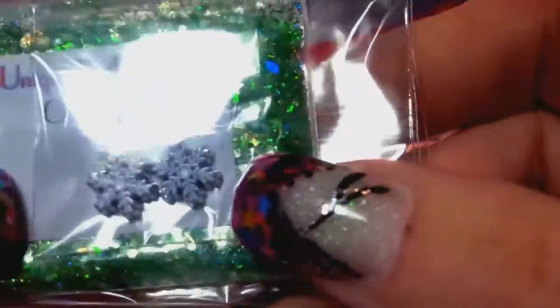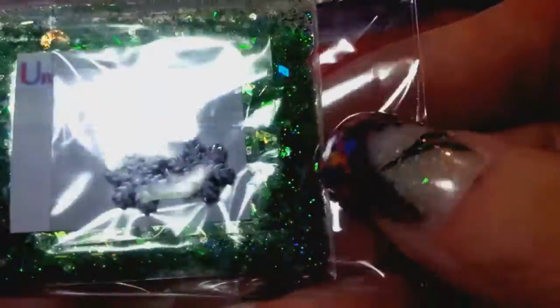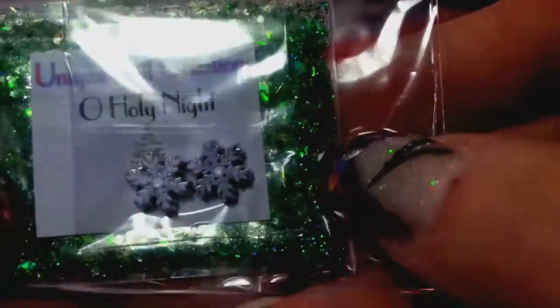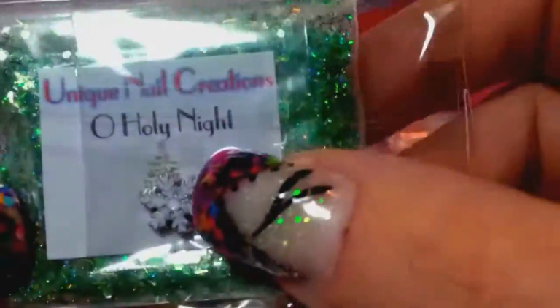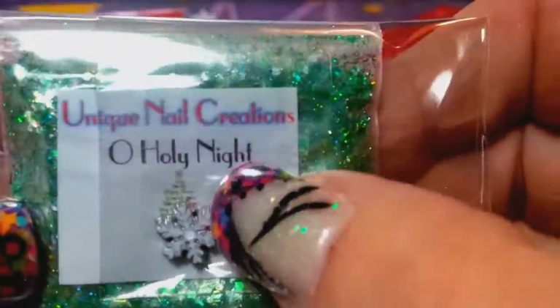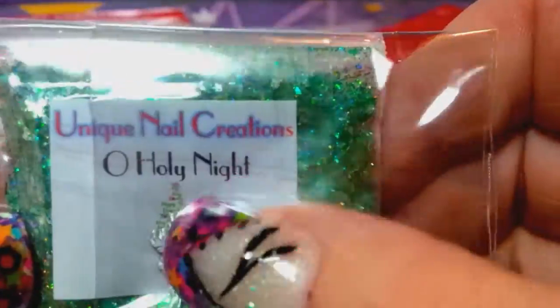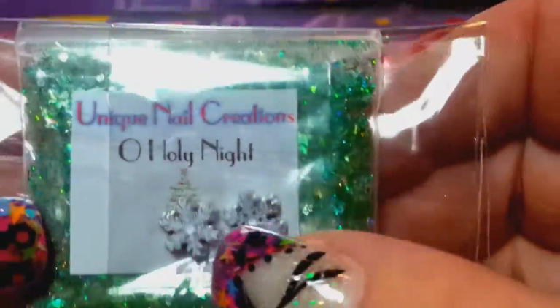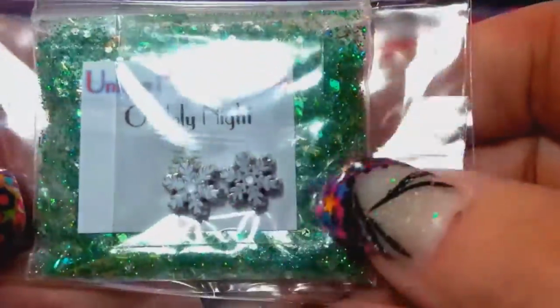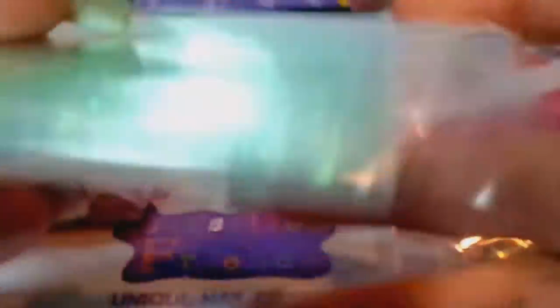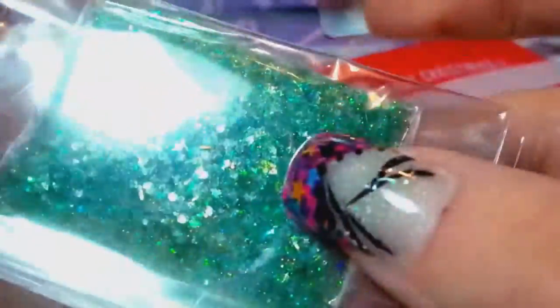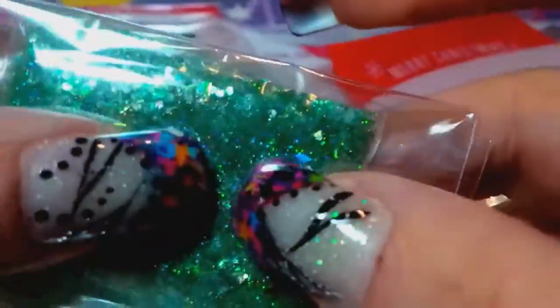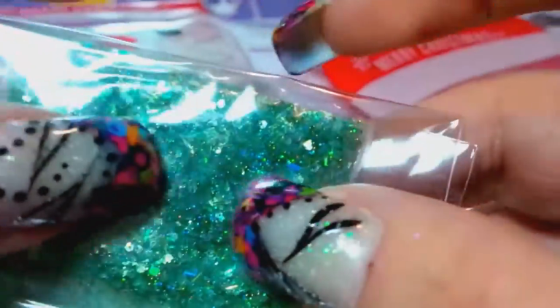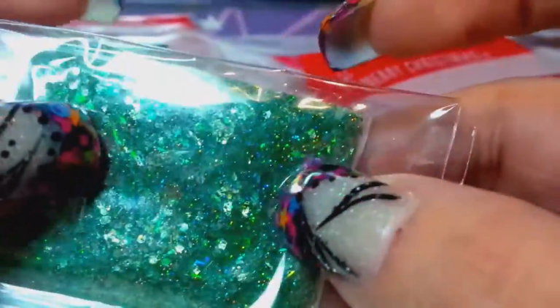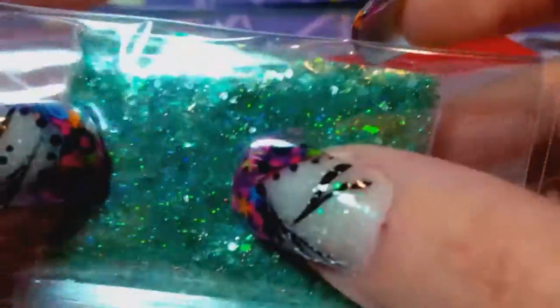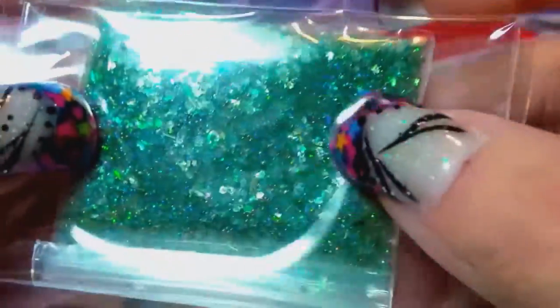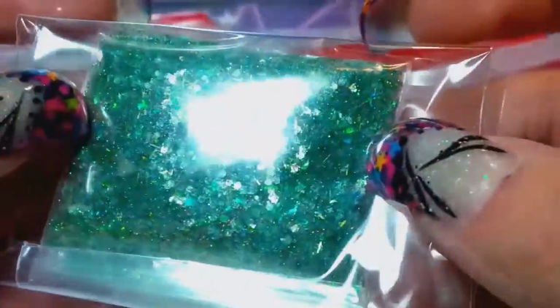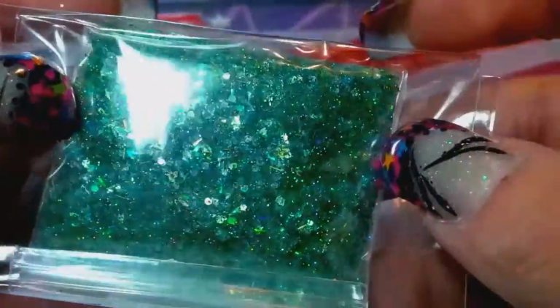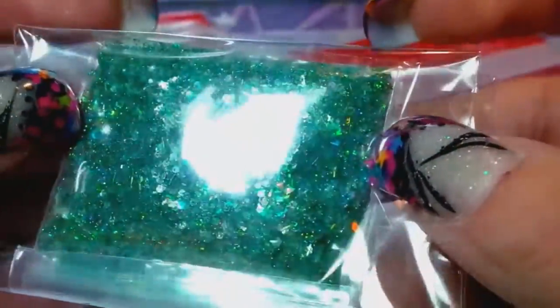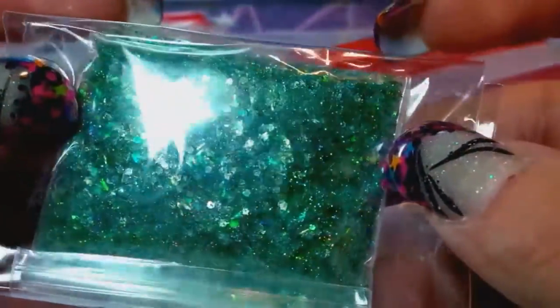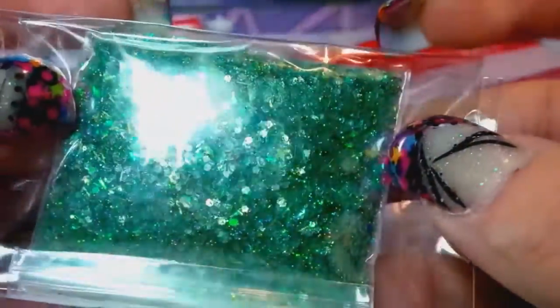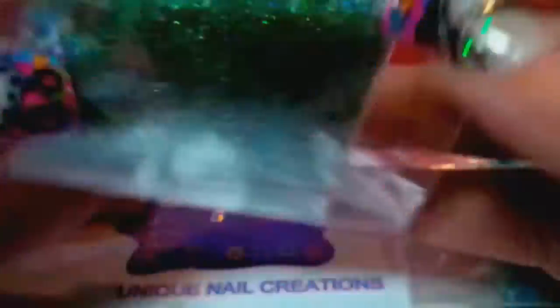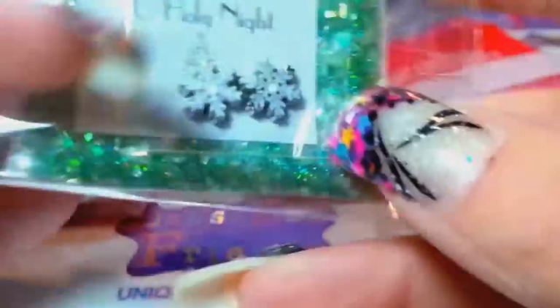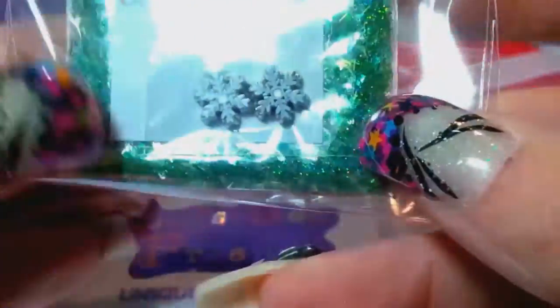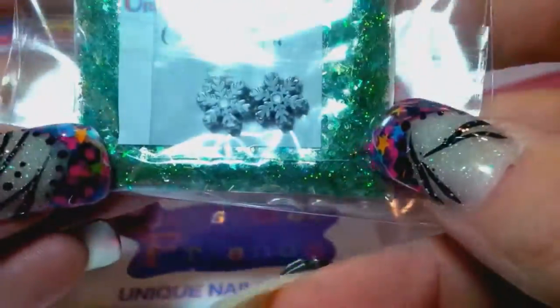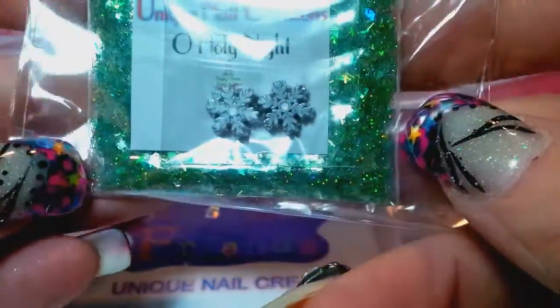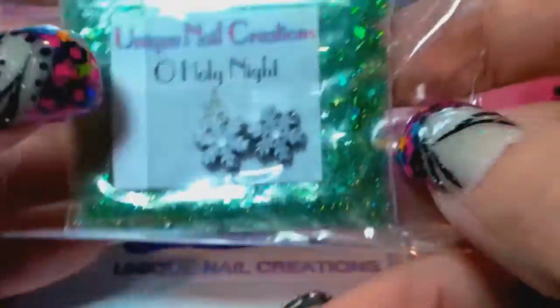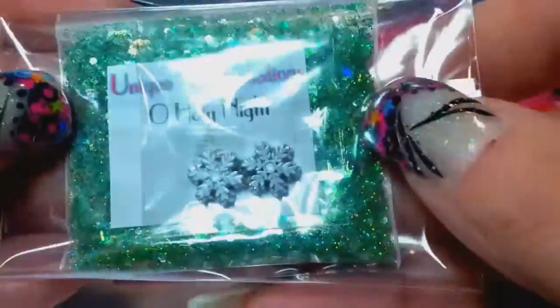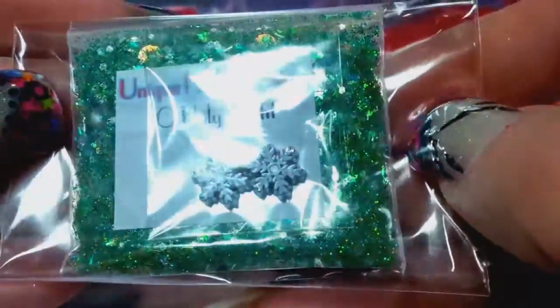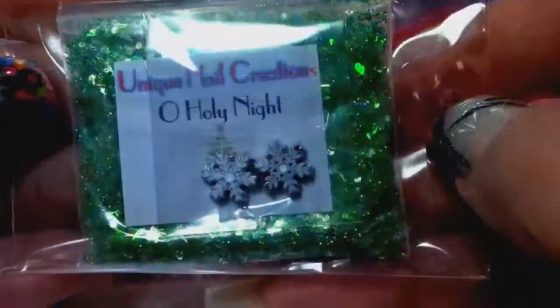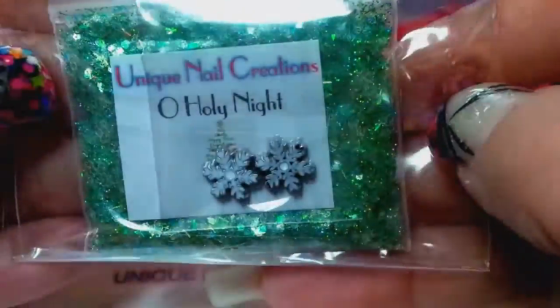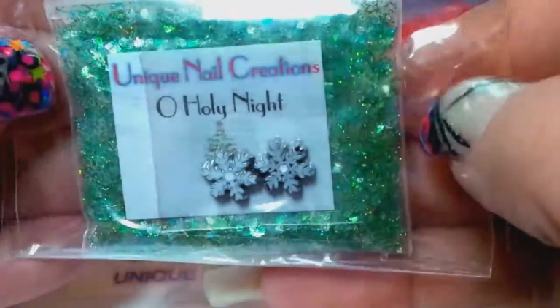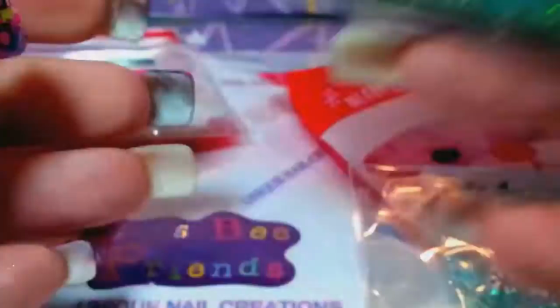This one is called Oh Holy Night, and this one is a gorgeous holographic green. It has my shimmer powder in it as well.